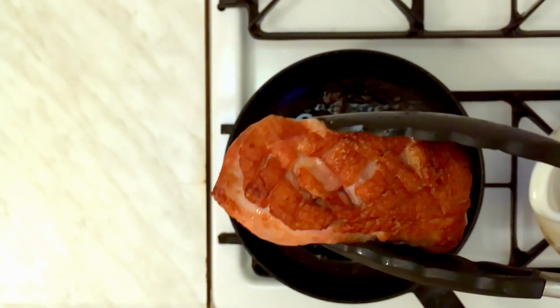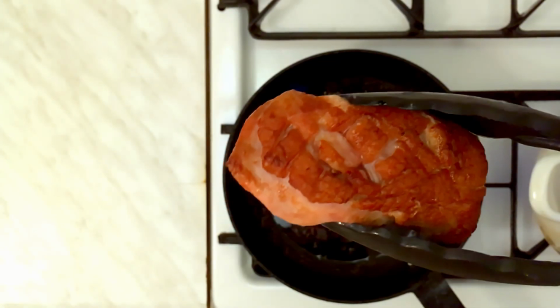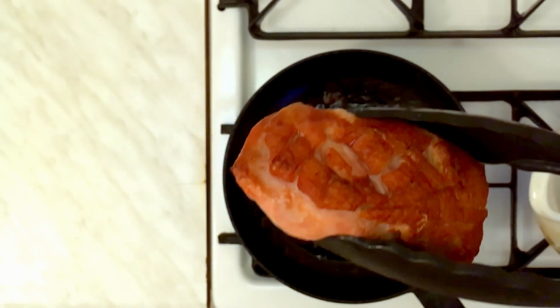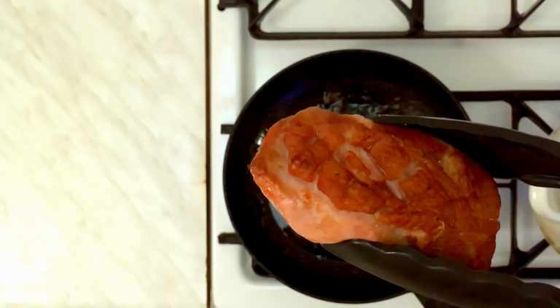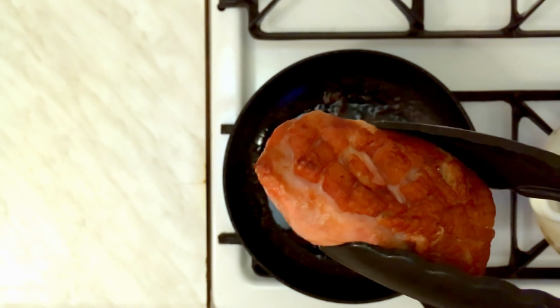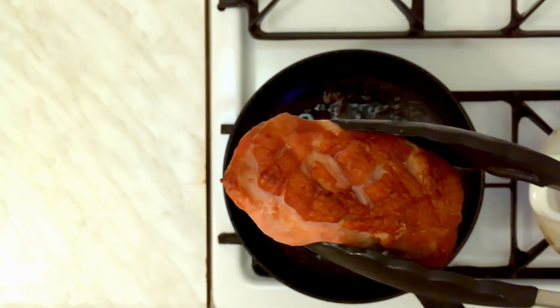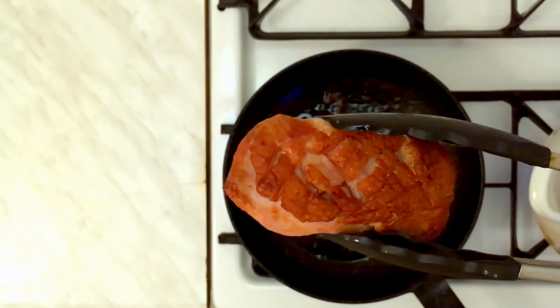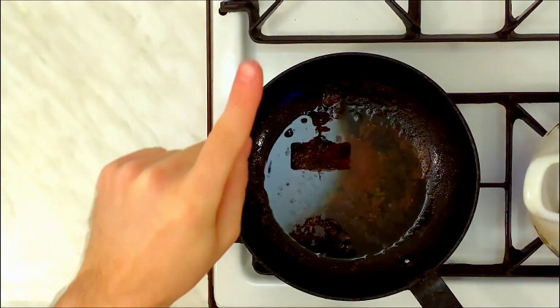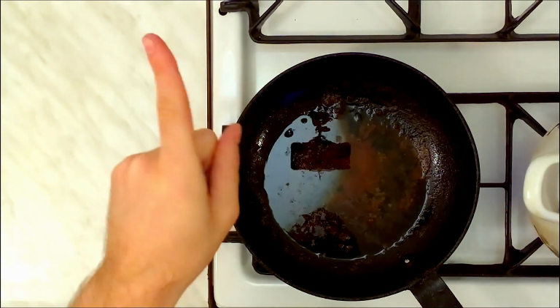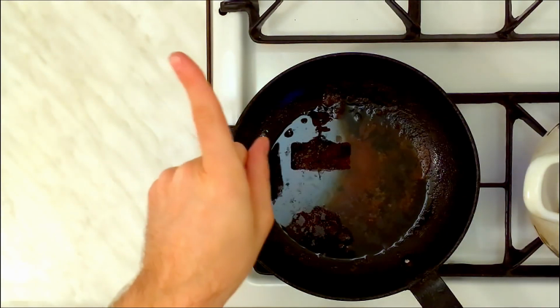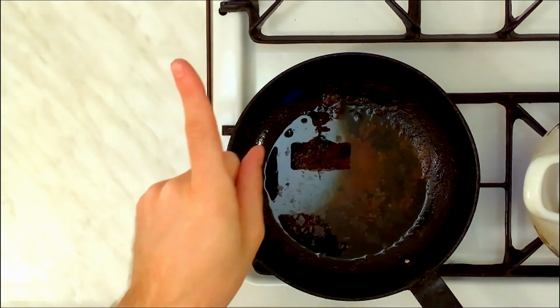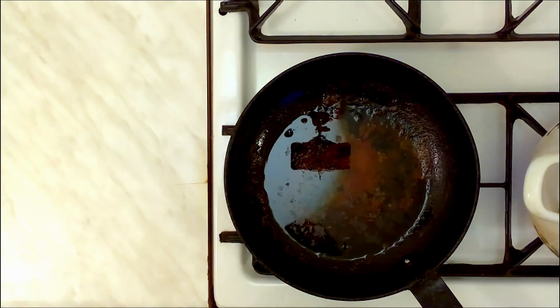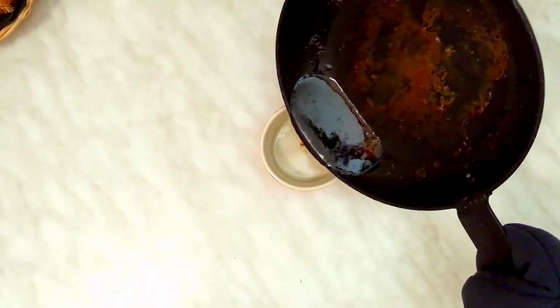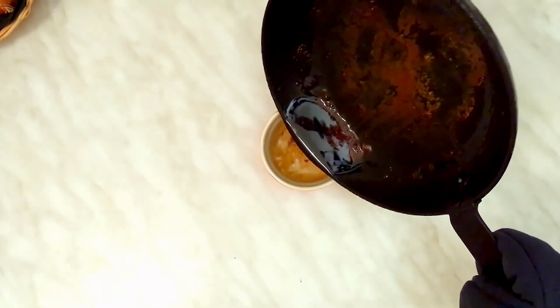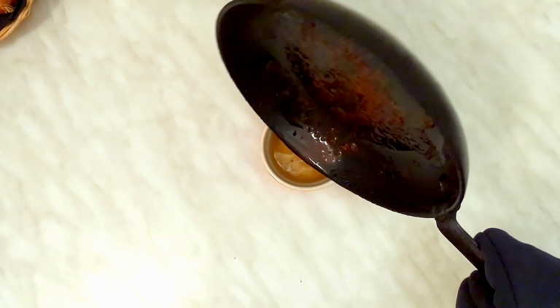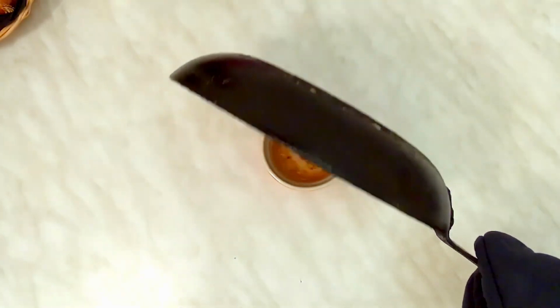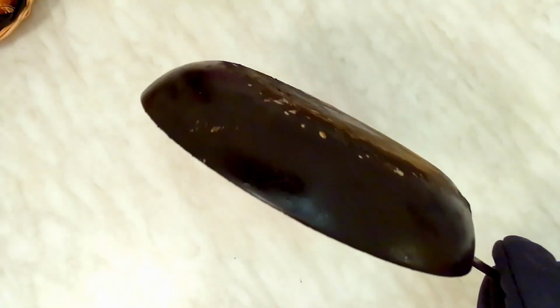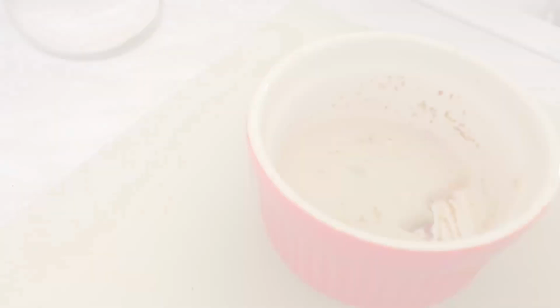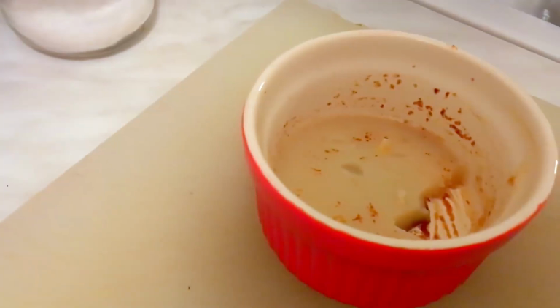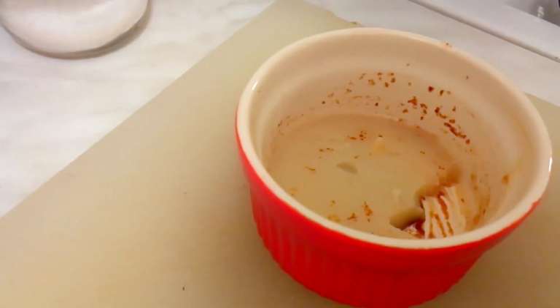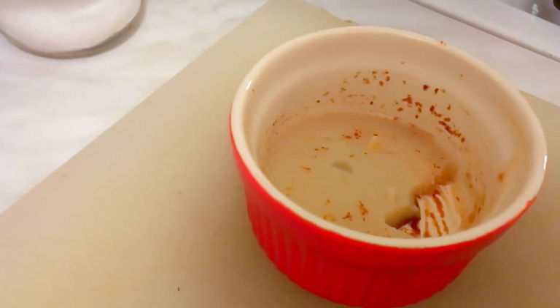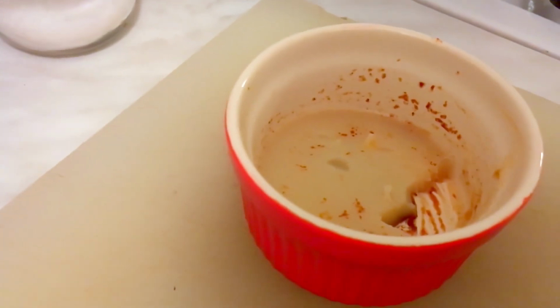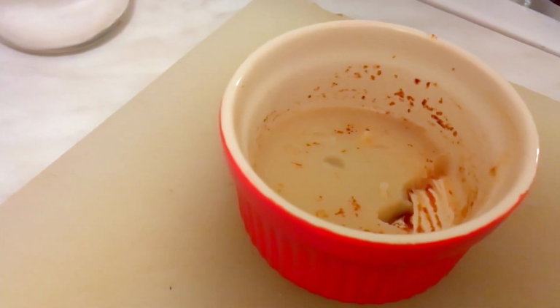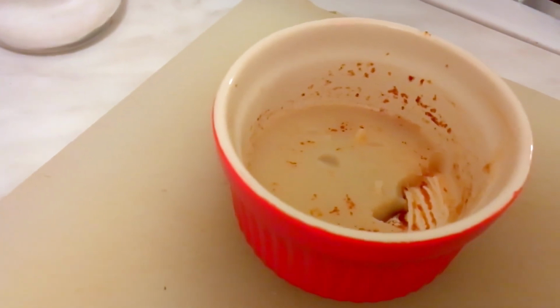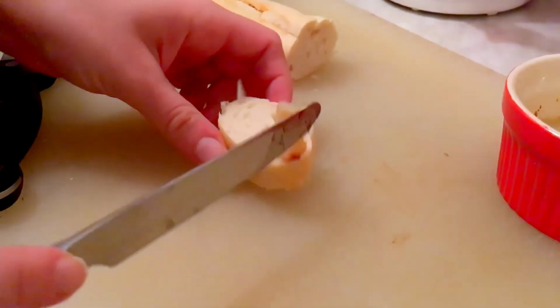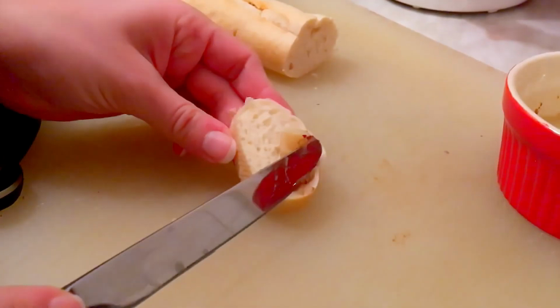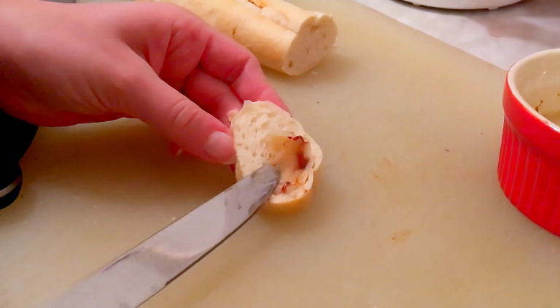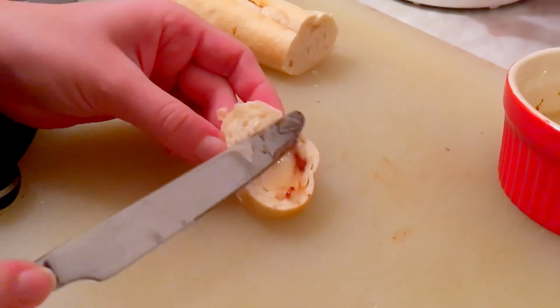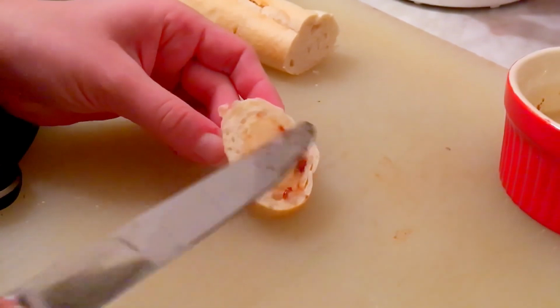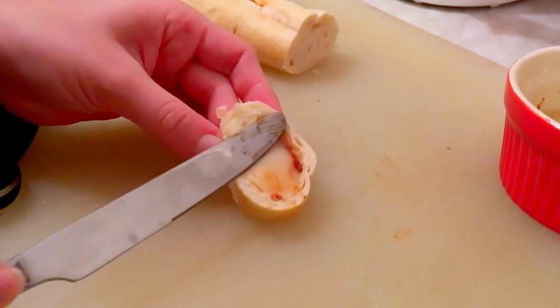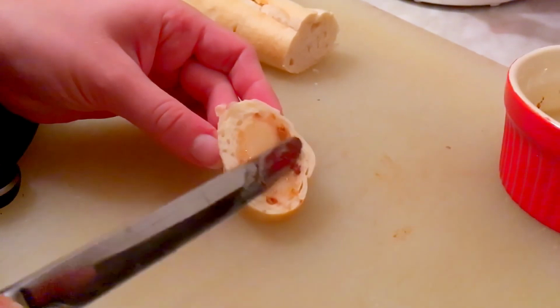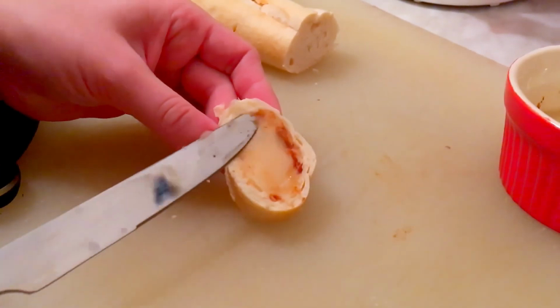When it's ready, put them aside to rest for at least 10 minutes before cutting. And if you think I'm throwing that leftover fat away, you must be crazy. You can store it in the refrigerator for up to one month — but to be honest, I just ate it with bread right away.